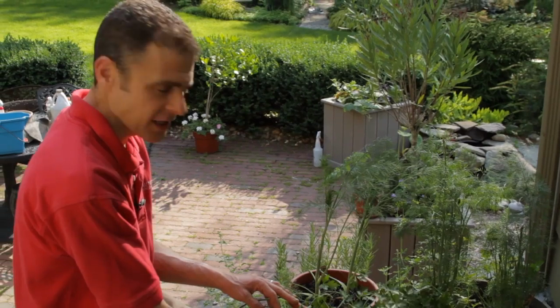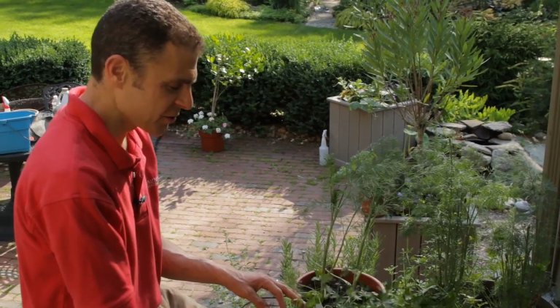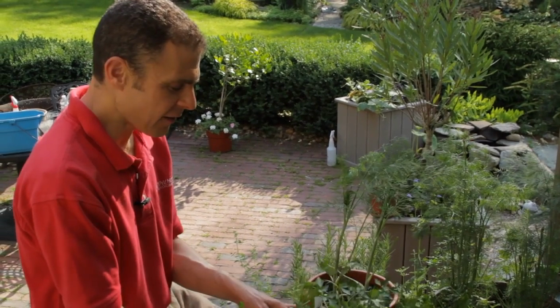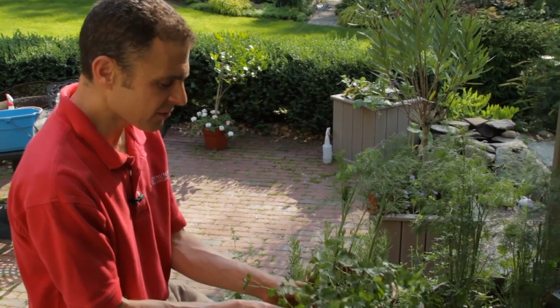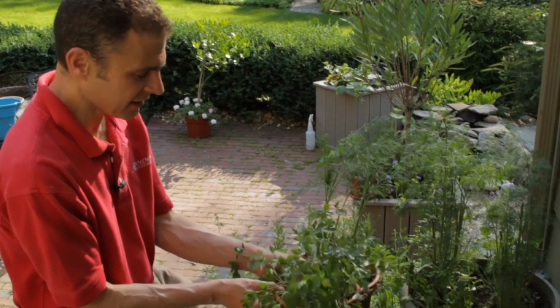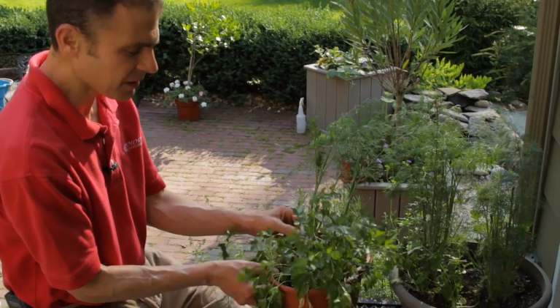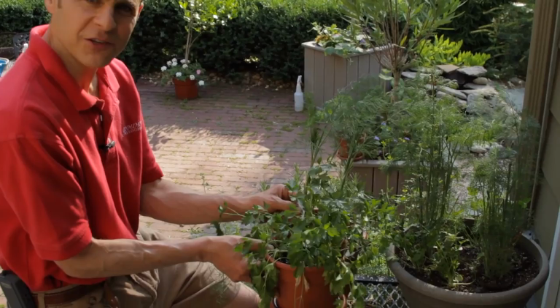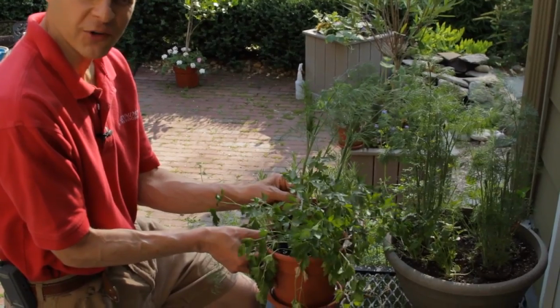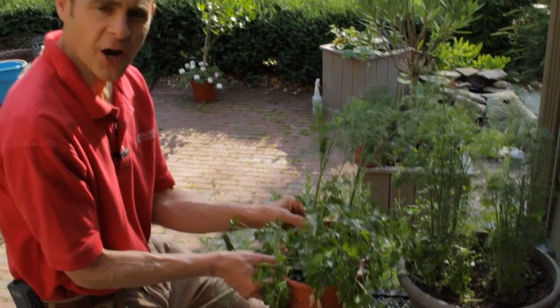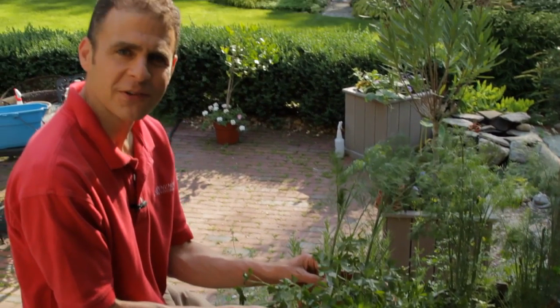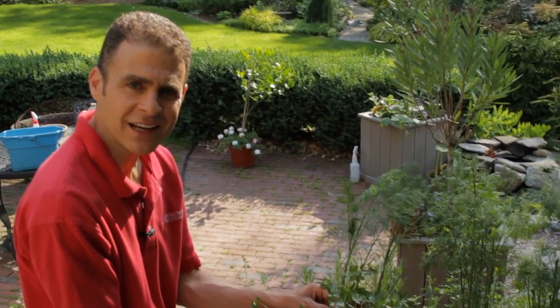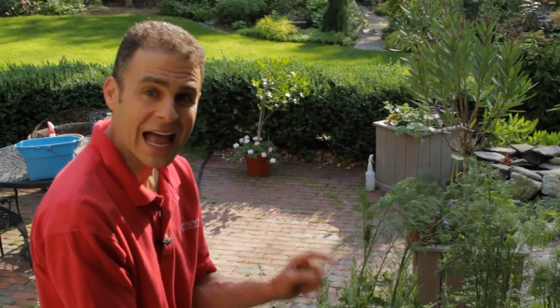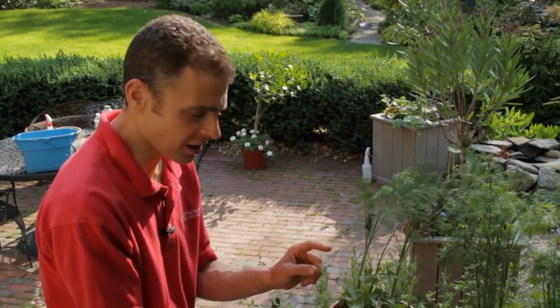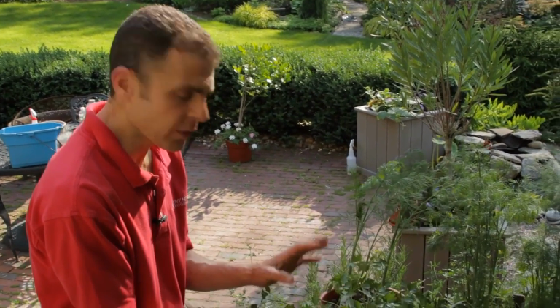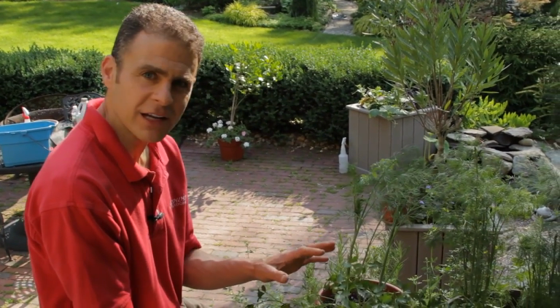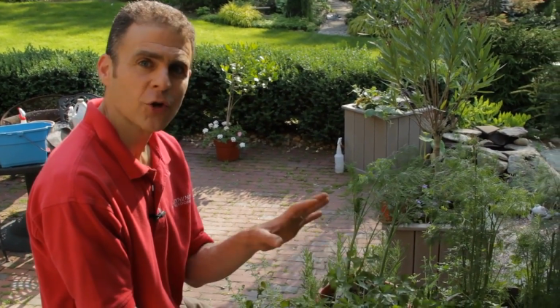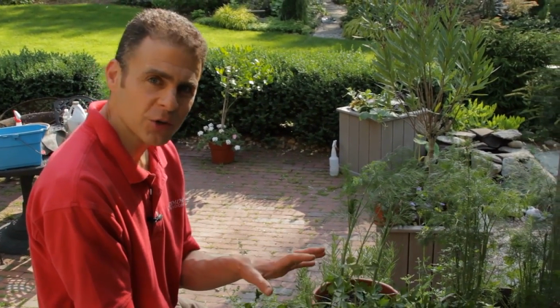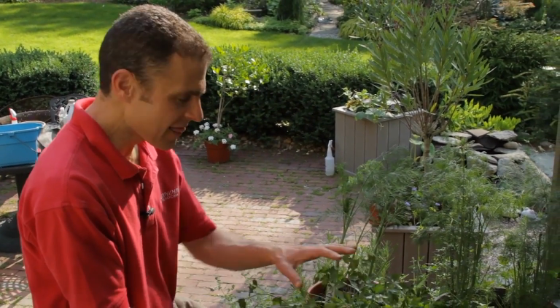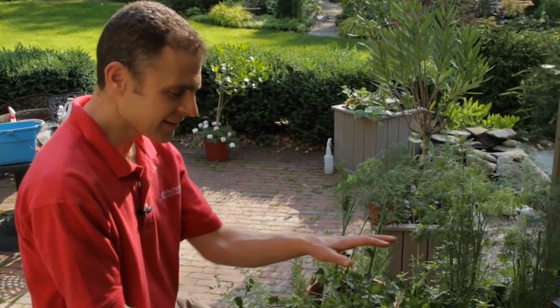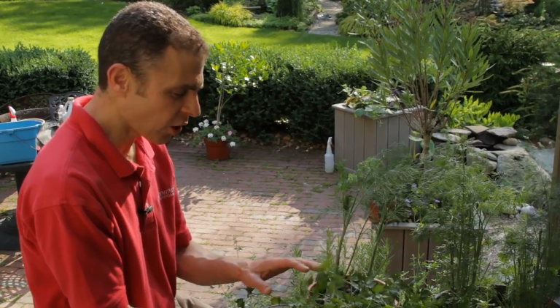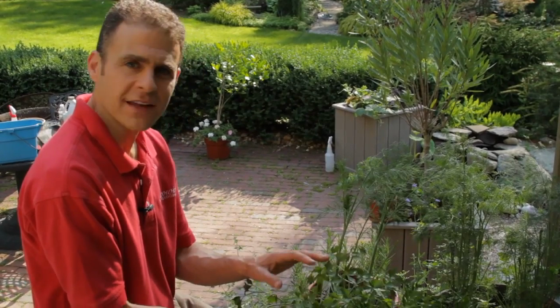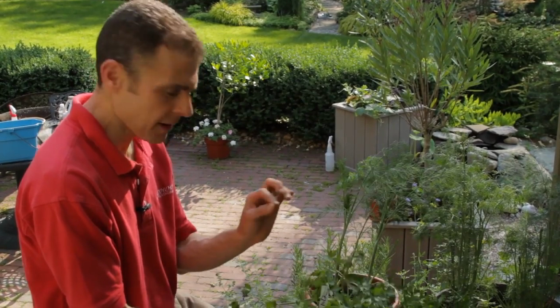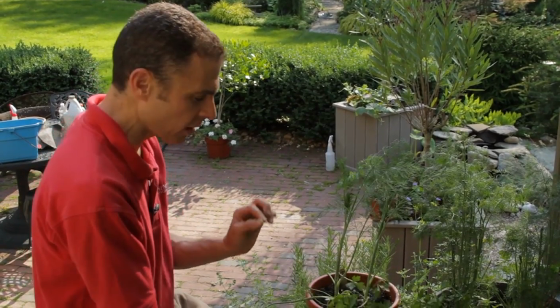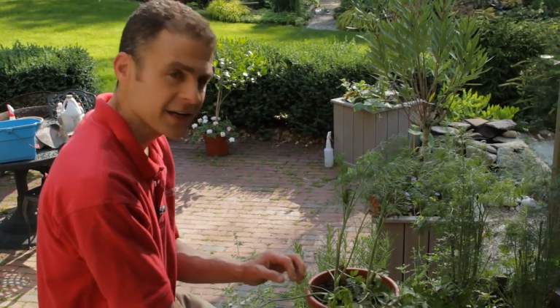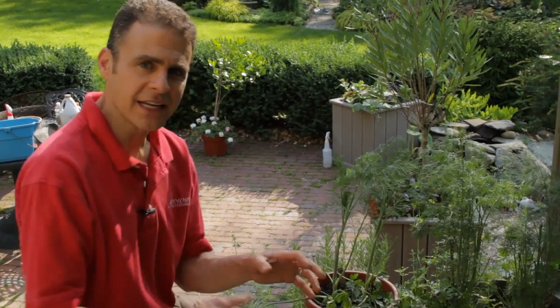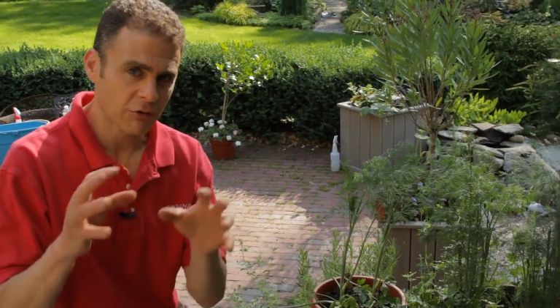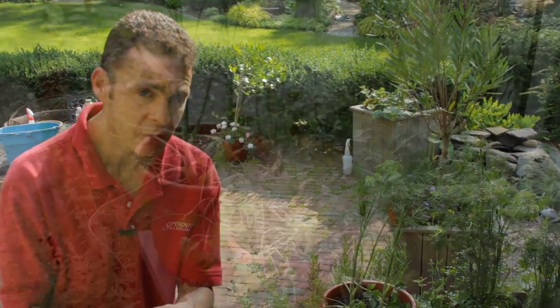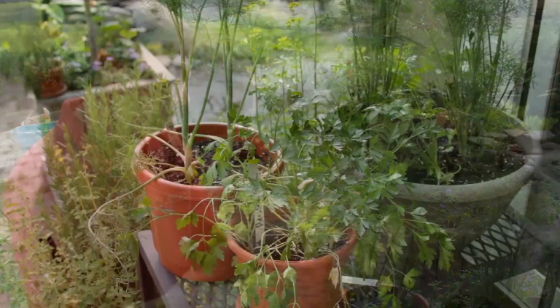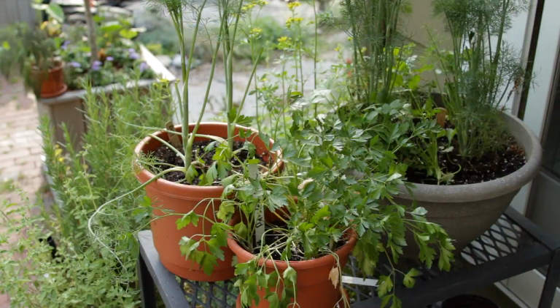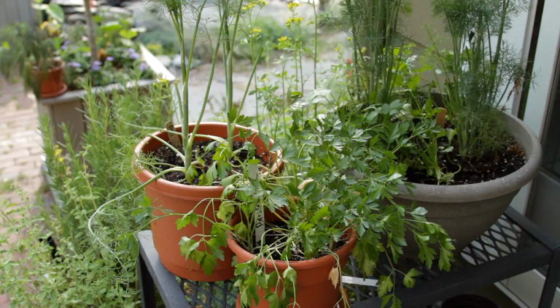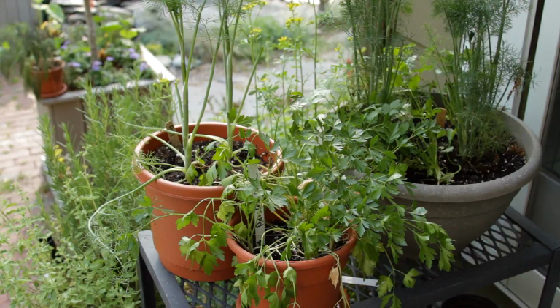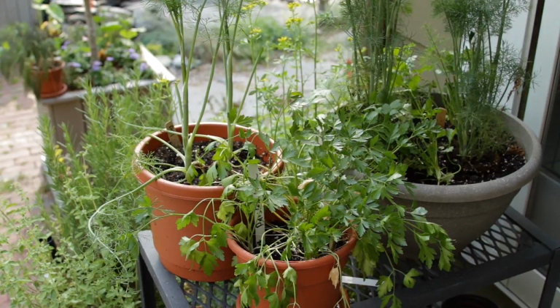One indicator to me of how happy this plant is: I planted this parsley on October 2nd last year. Here it is, early June — it has lasted all that time by this watering method: letting it dry out, then giving it some water, then letting it dry out again.